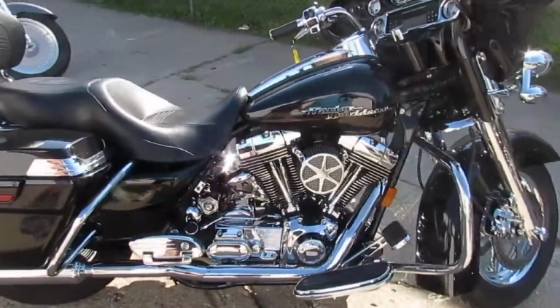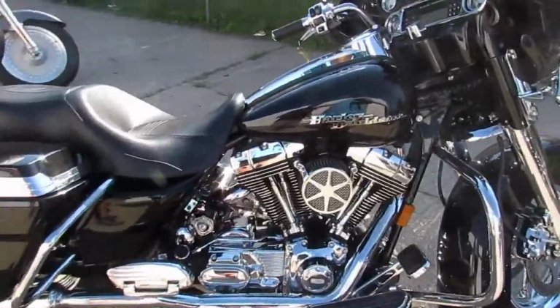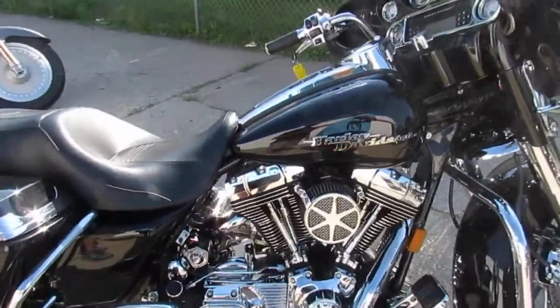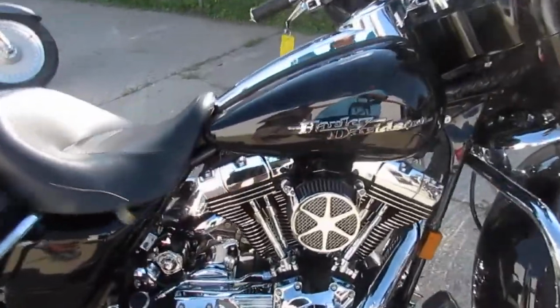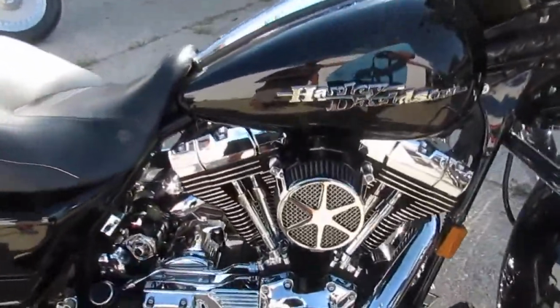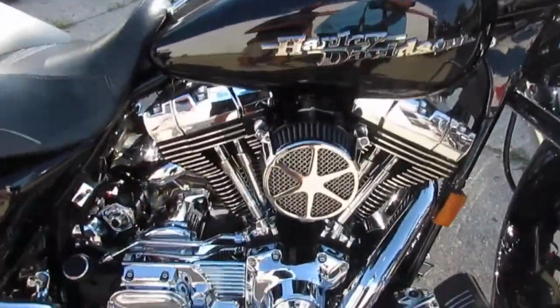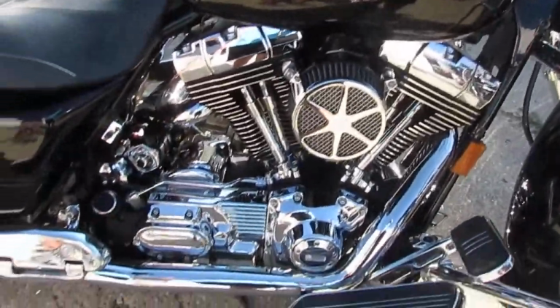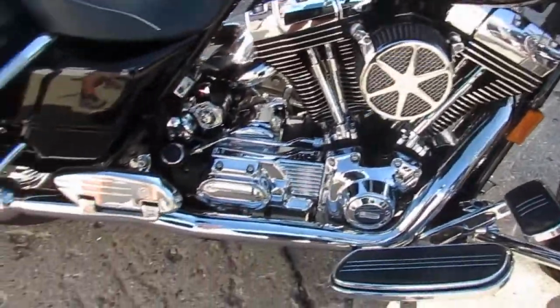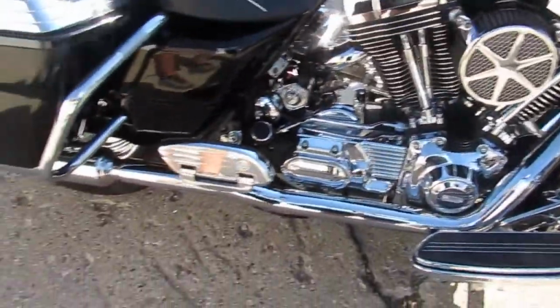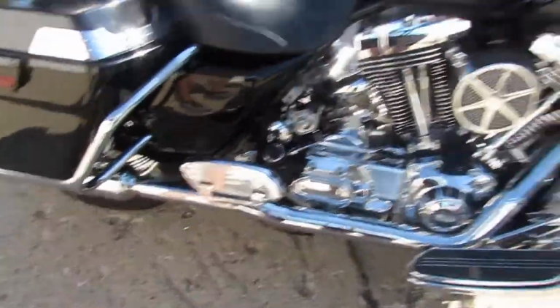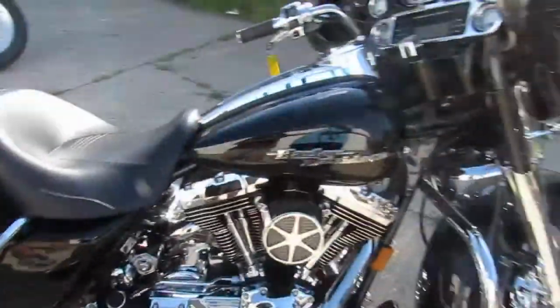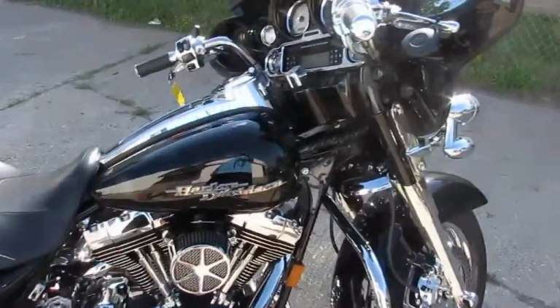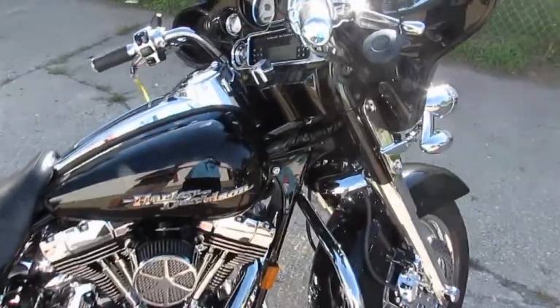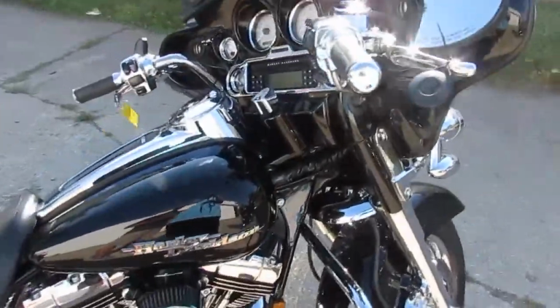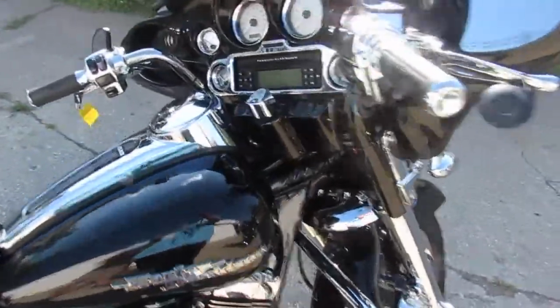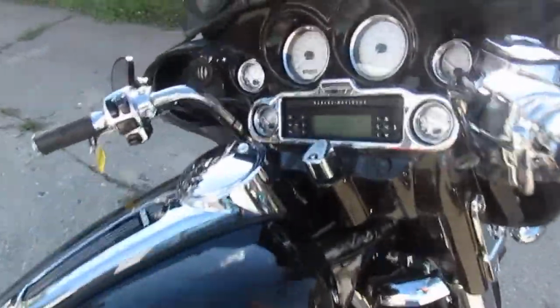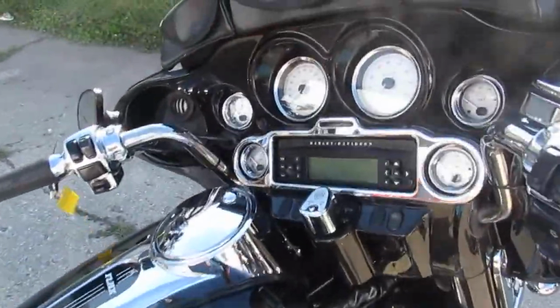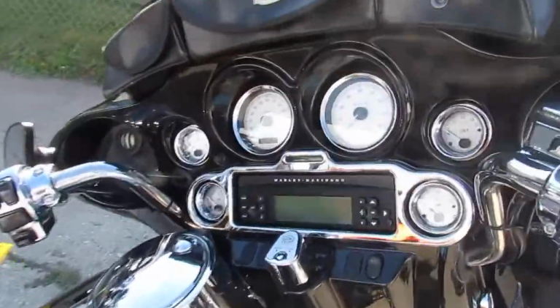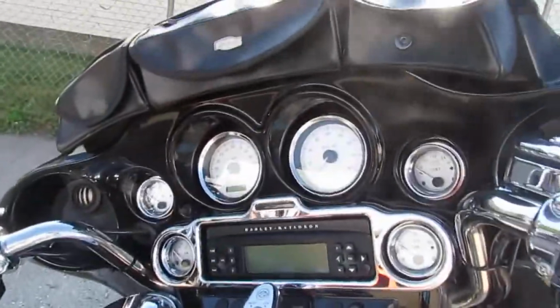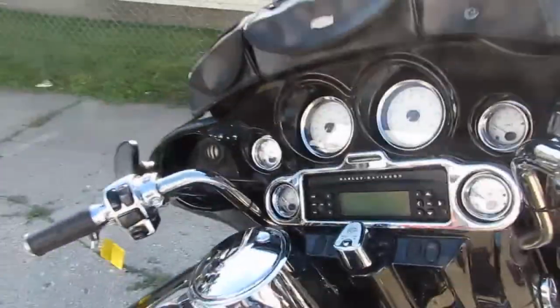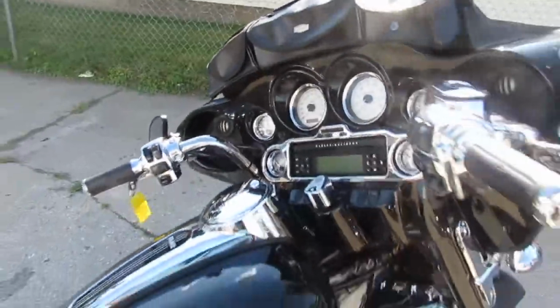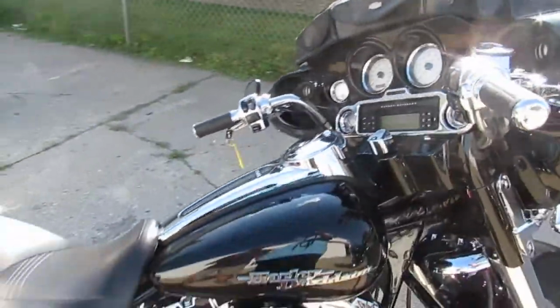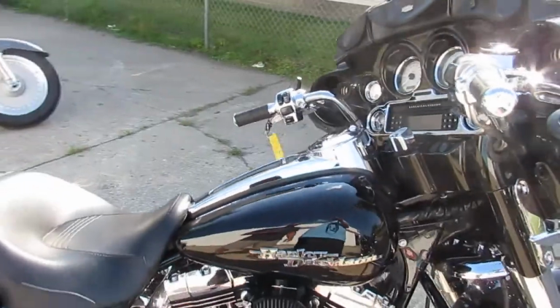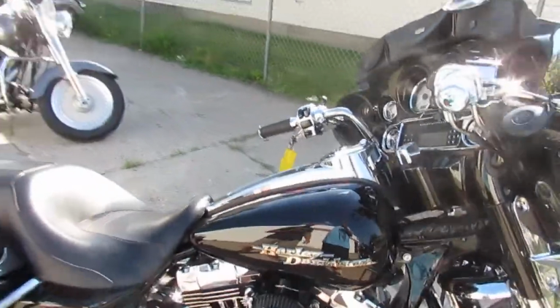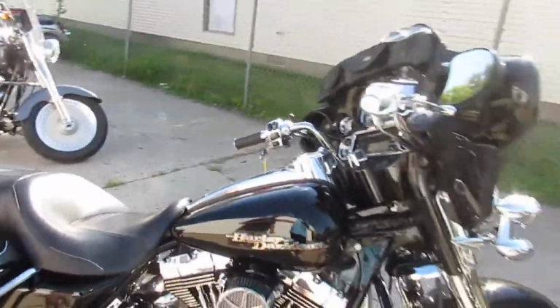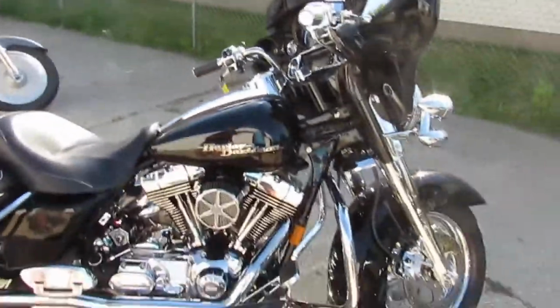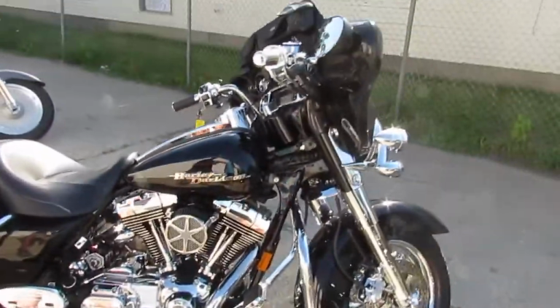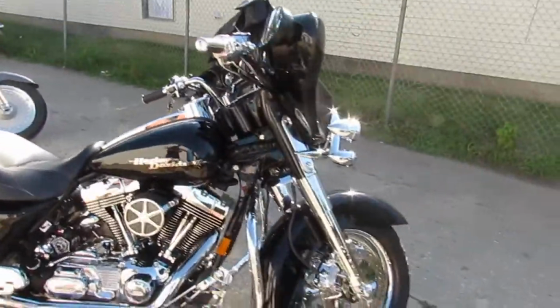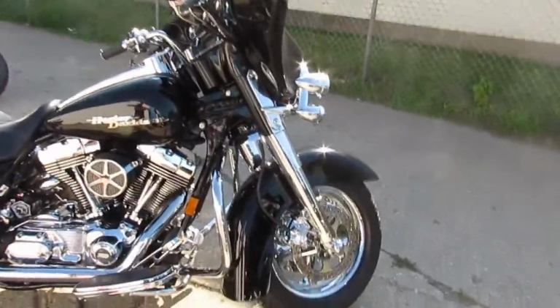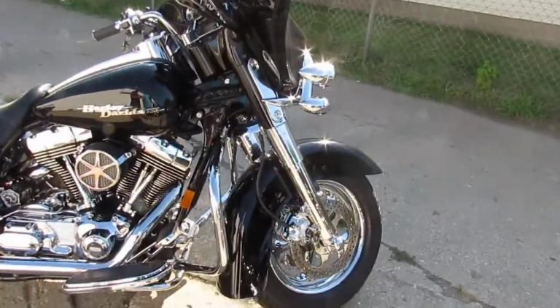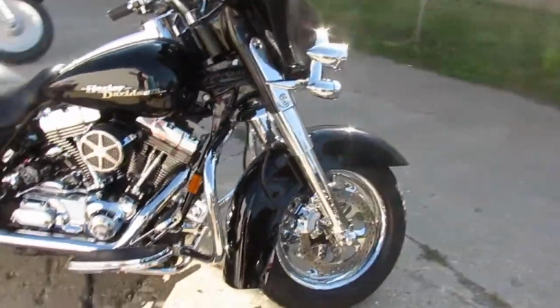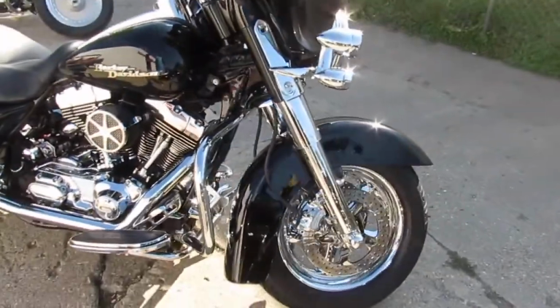It's got chrome wheels, chrome rims, chrome transmission, chrome front end. Chrome everywhere — chrome switch housings. As you can see, this thing is loaded up. The videos and pictures aren't gonna do this thing justice.